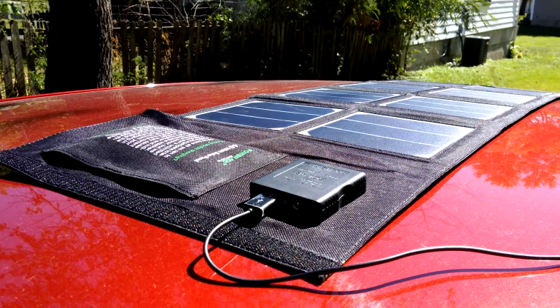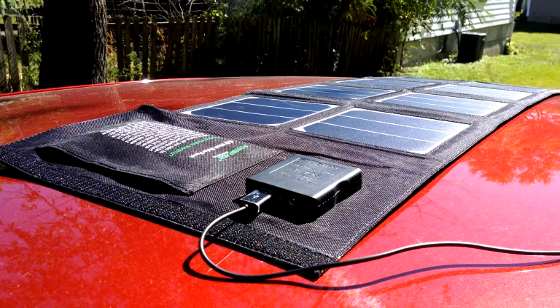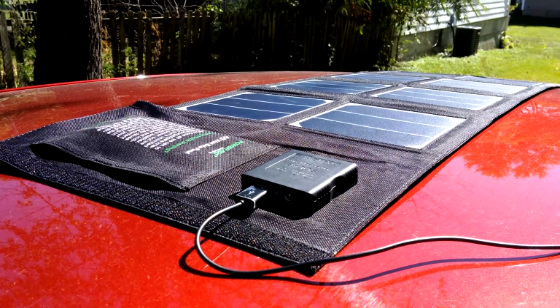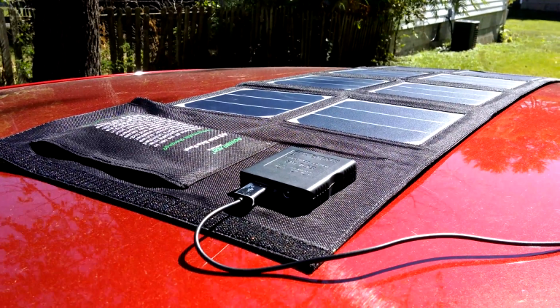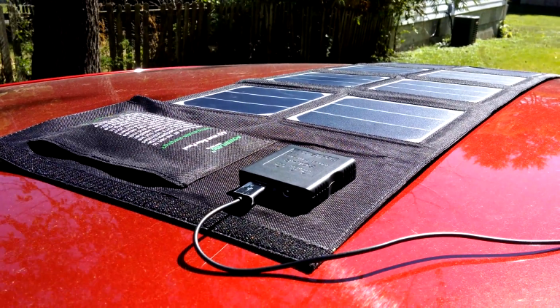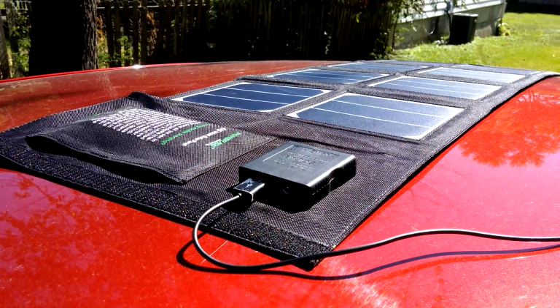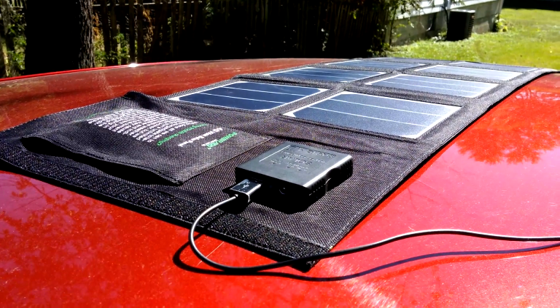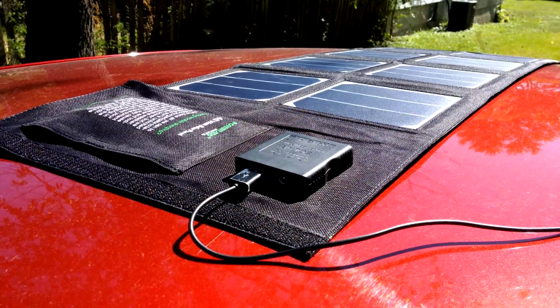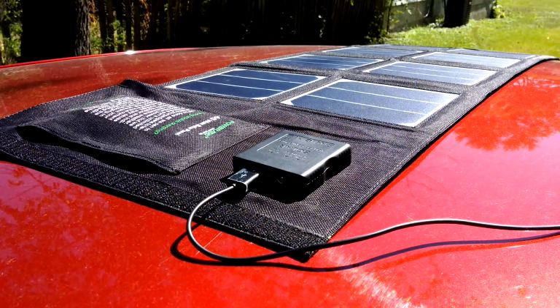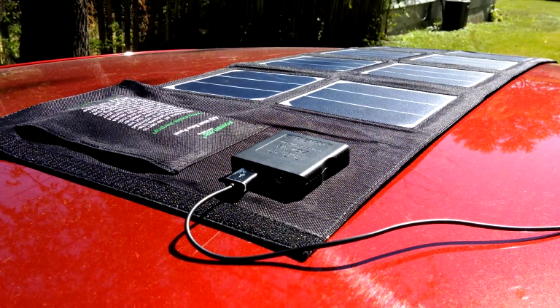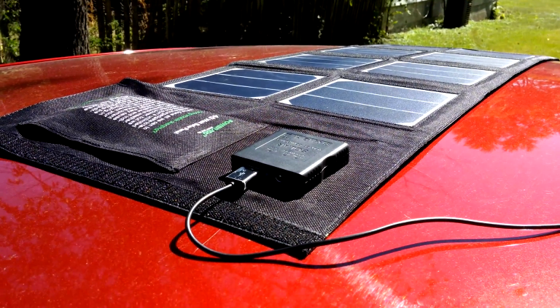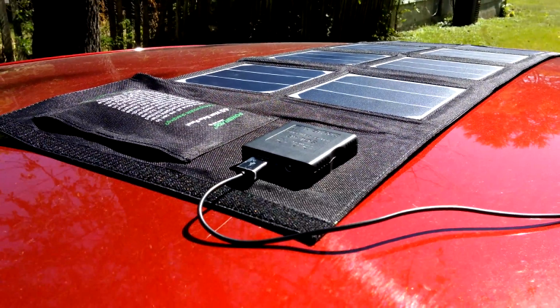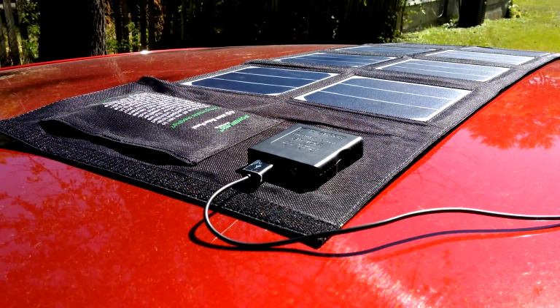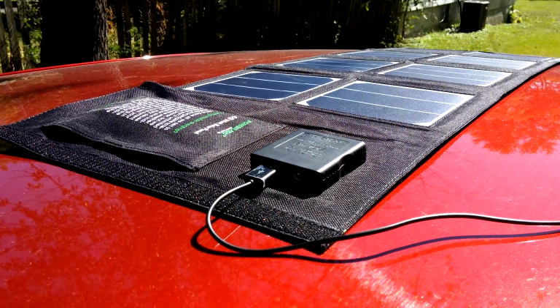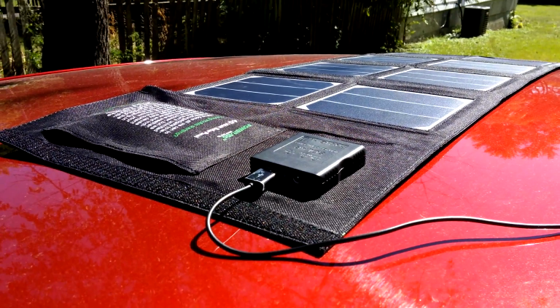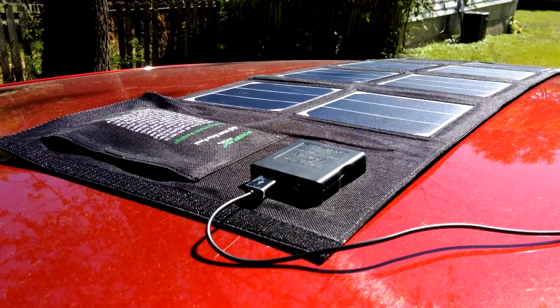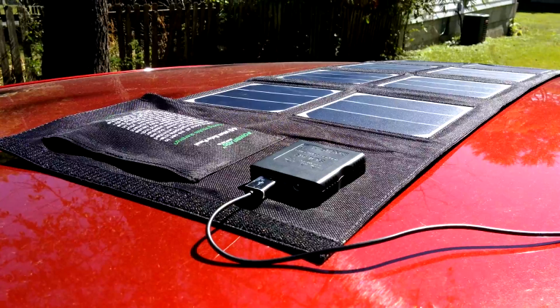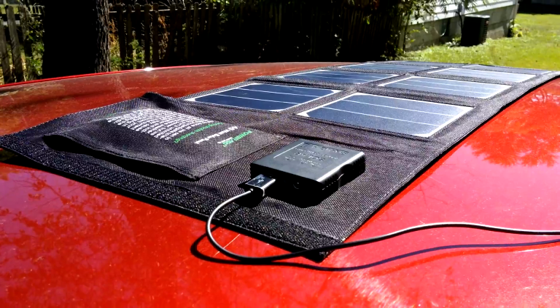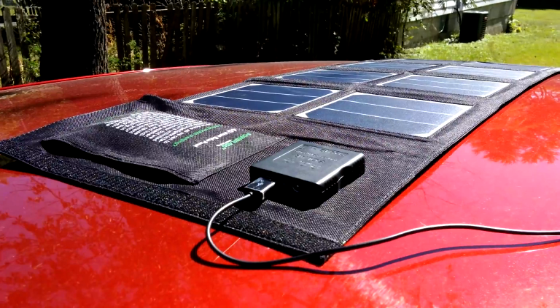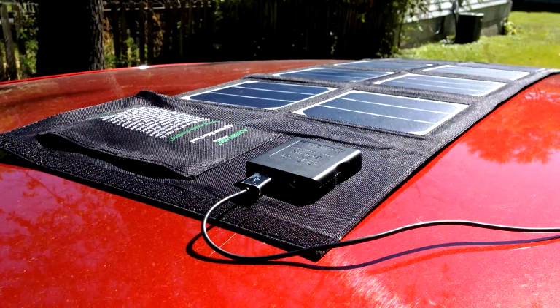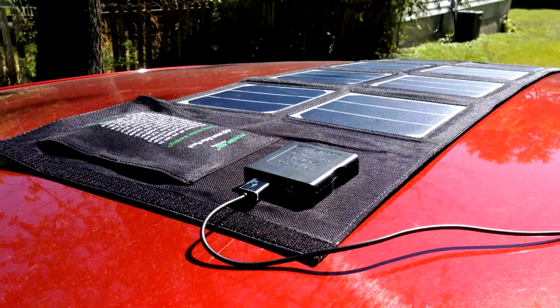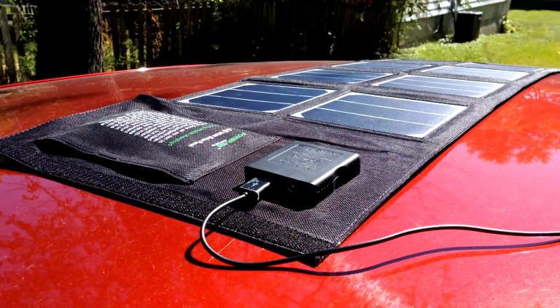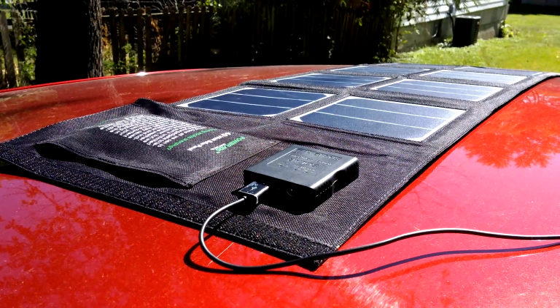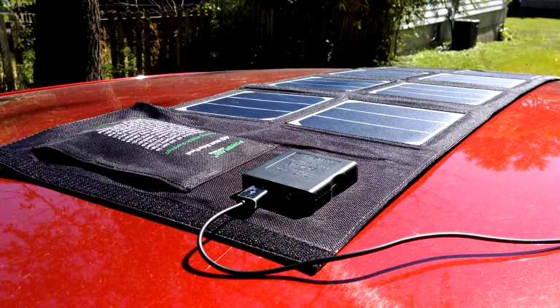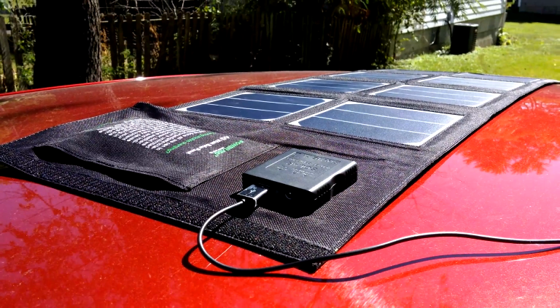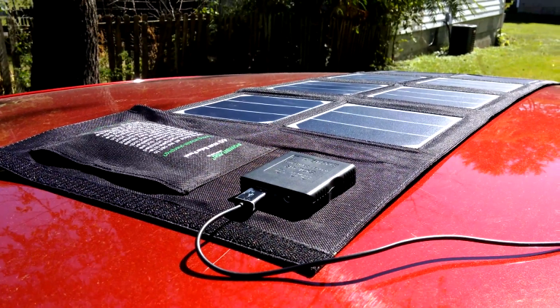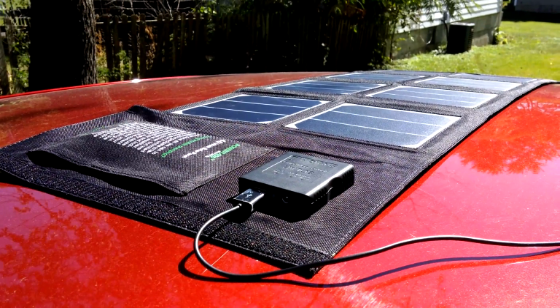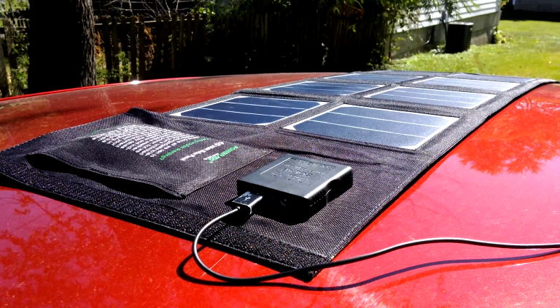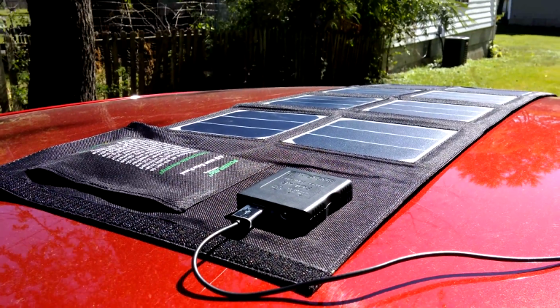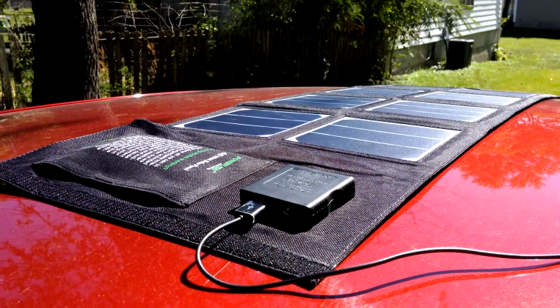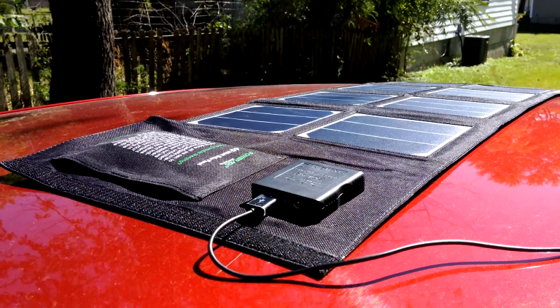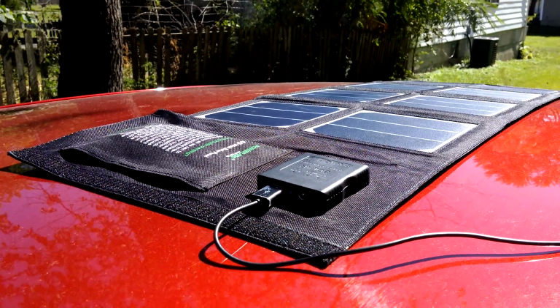Hi there, PowerRad. Doing some testing, as I don't have a computer at the moment, so I've got to pretty much record and upload everything raw, and I can't do that in multiple different parts.